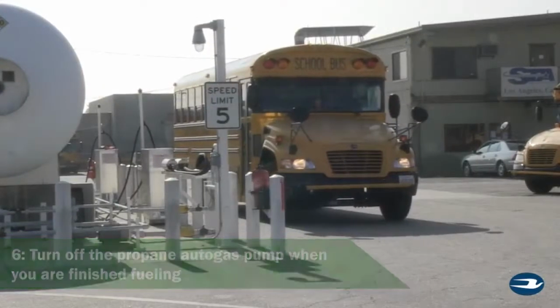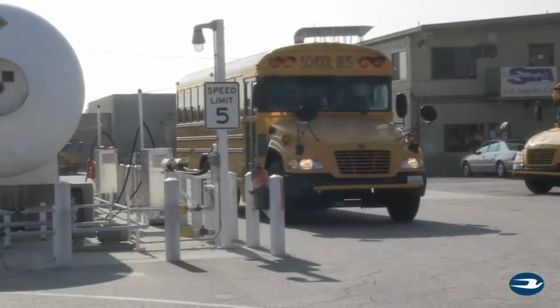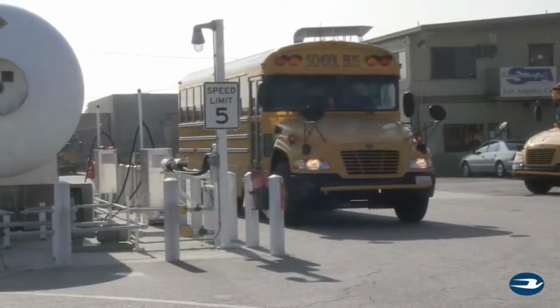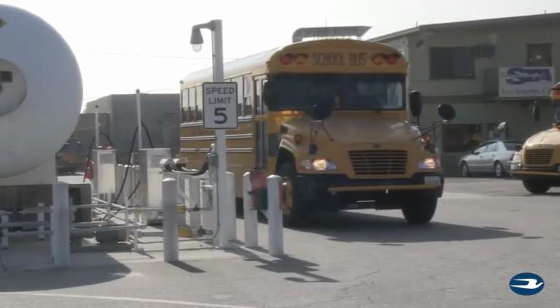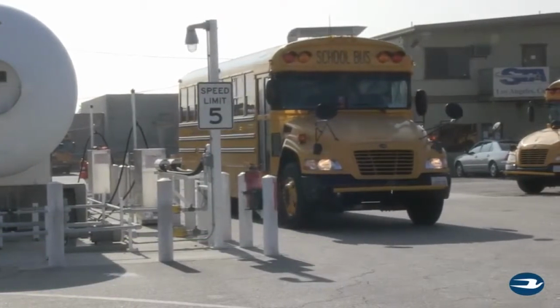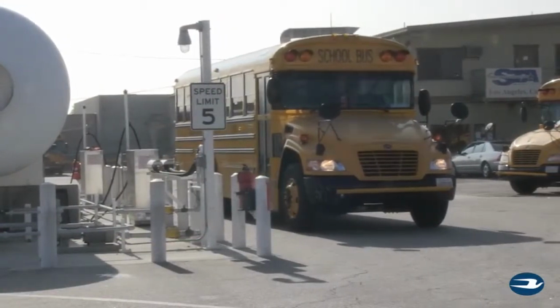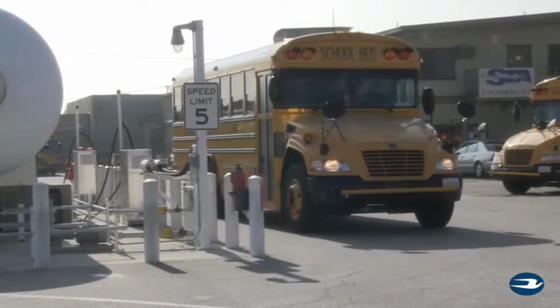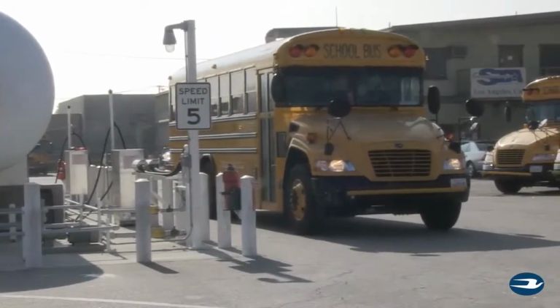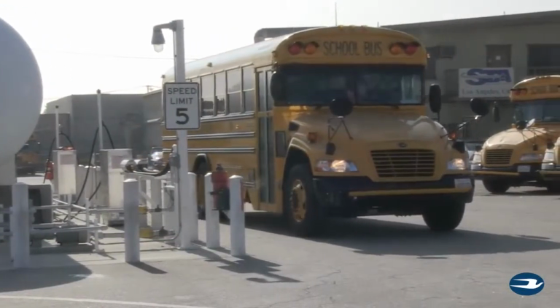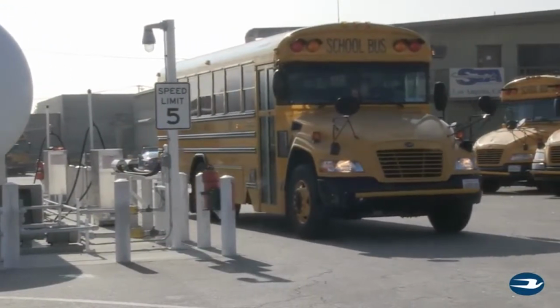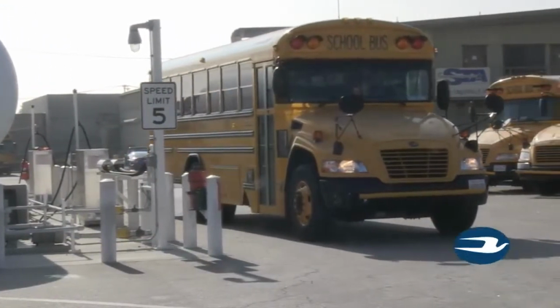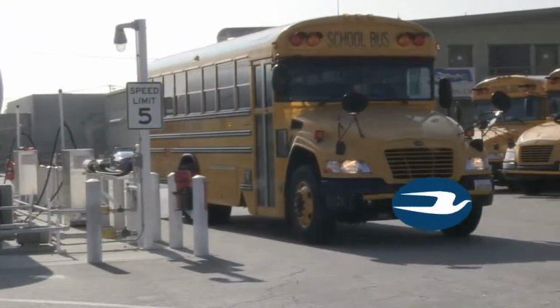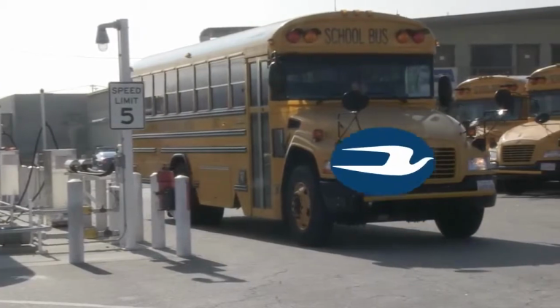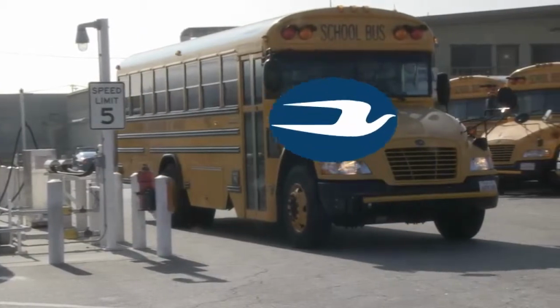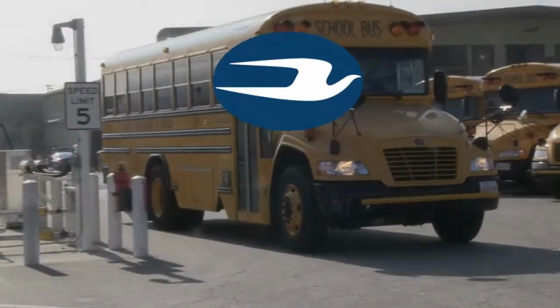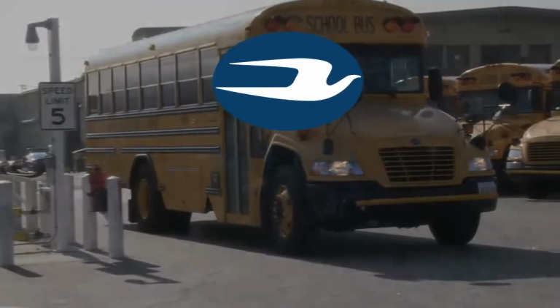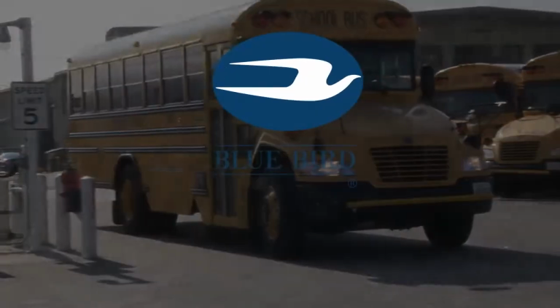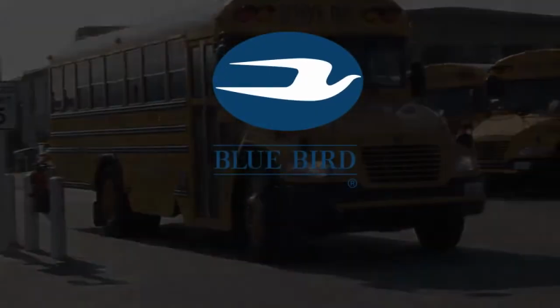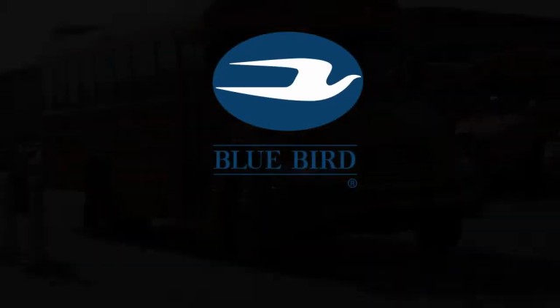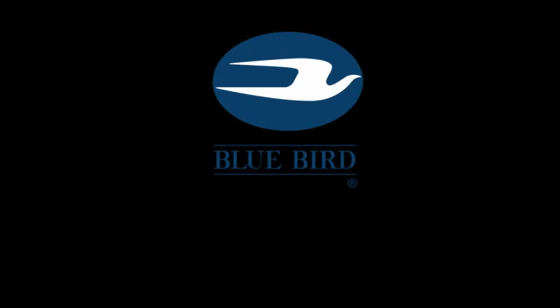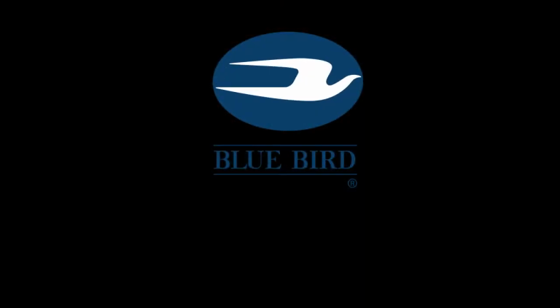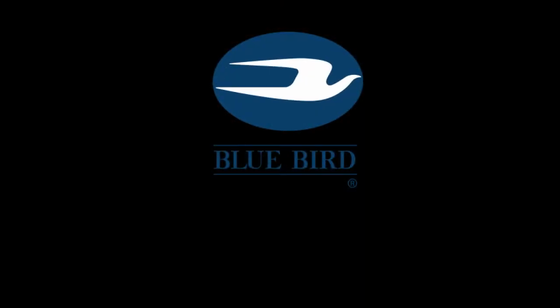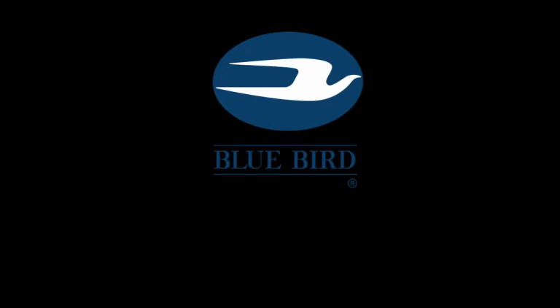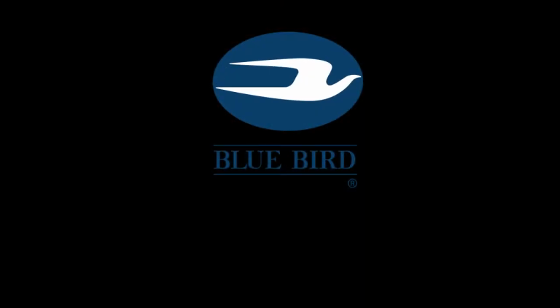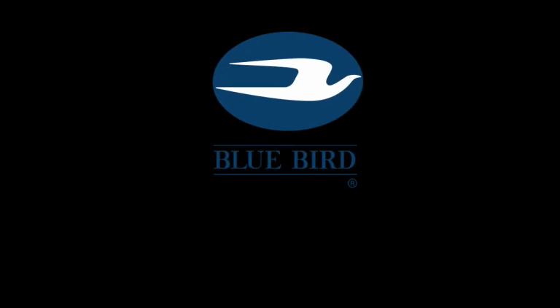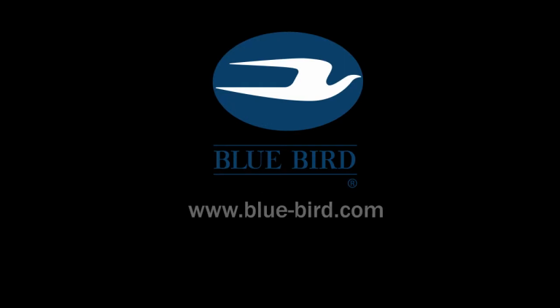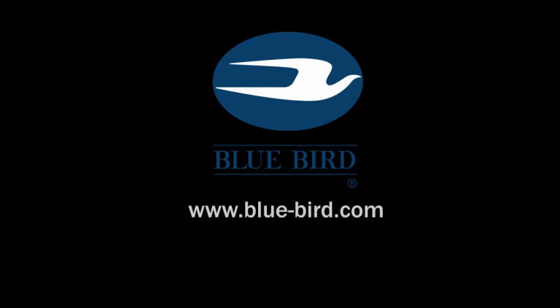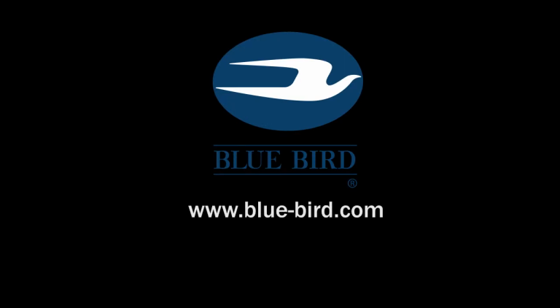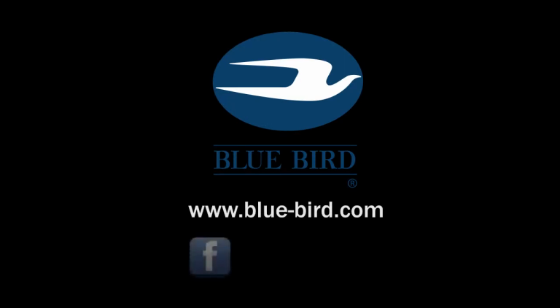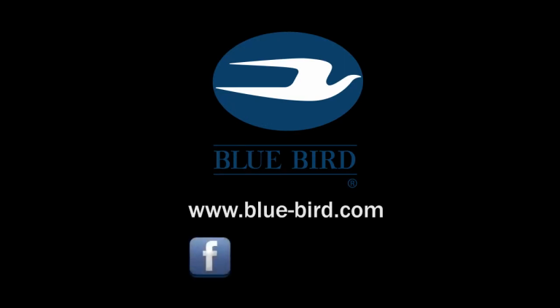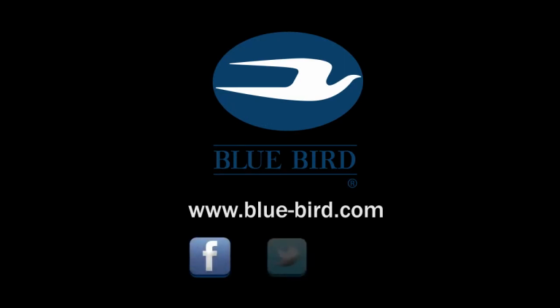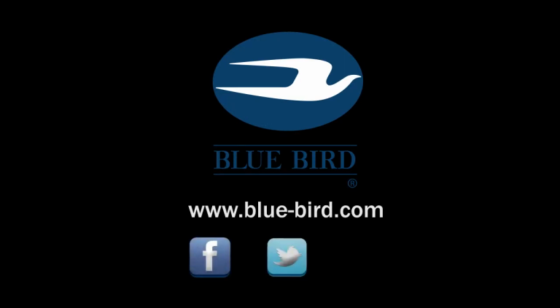Your Bluebird propane-powered school bus is now ready to begin its route. For more information on Bluebird's popular line of propane-powered school buses, visit your local Bluebird dealer.